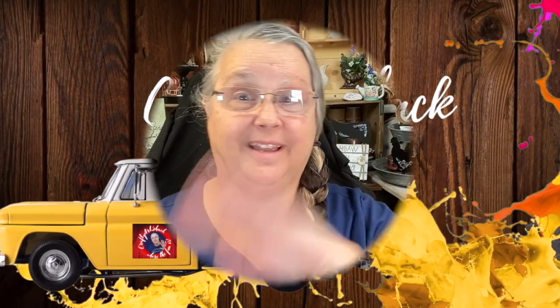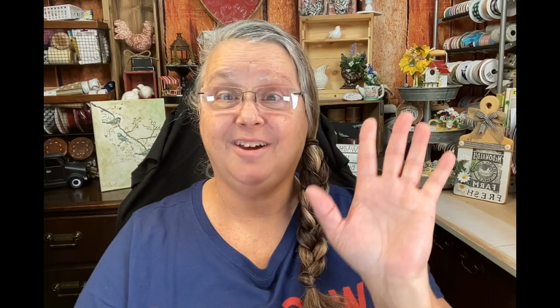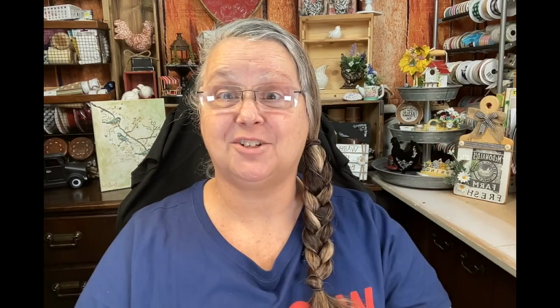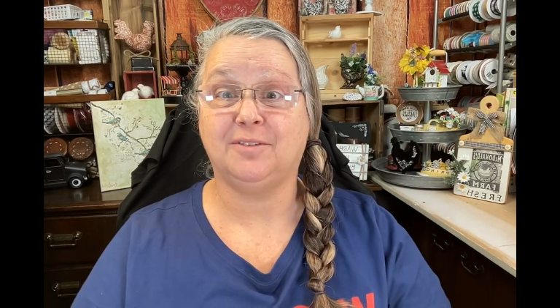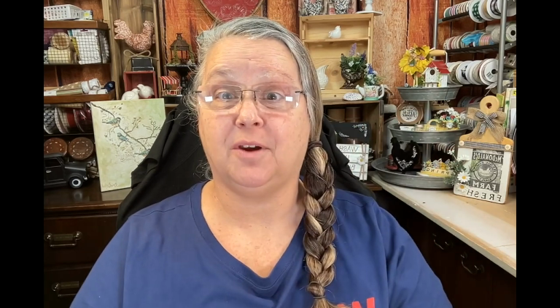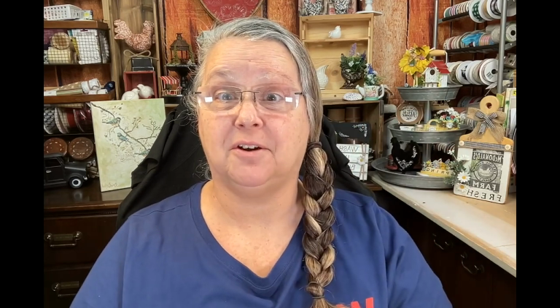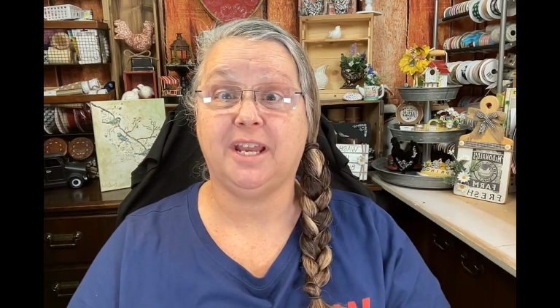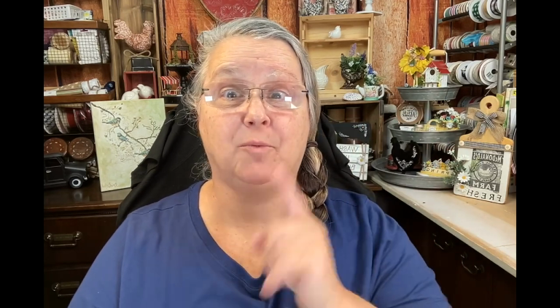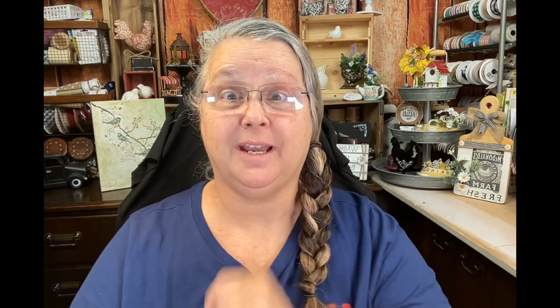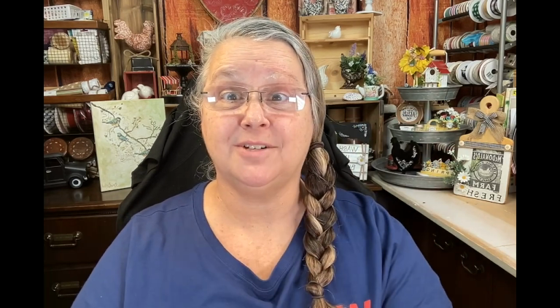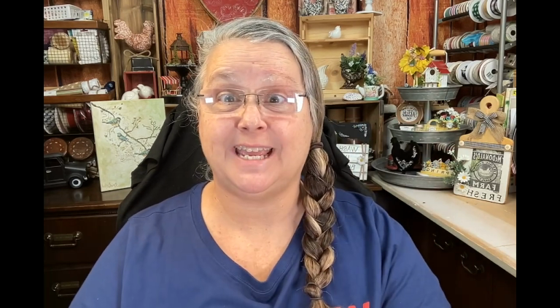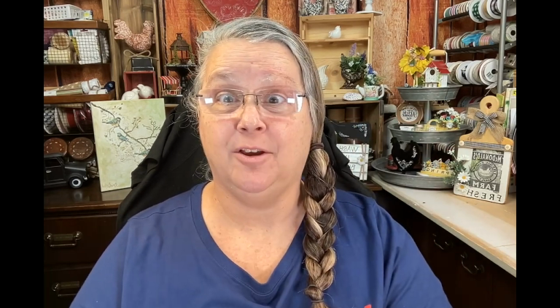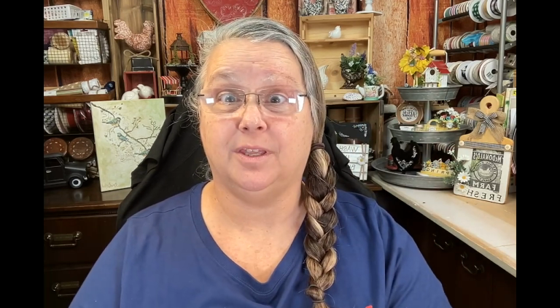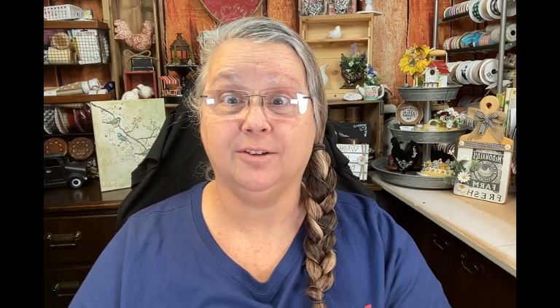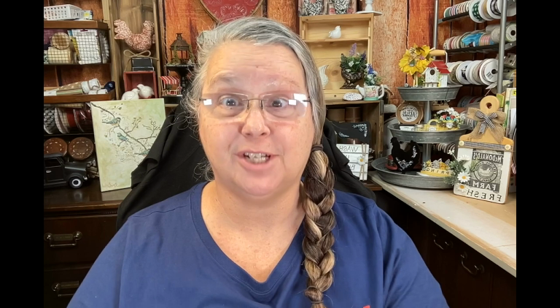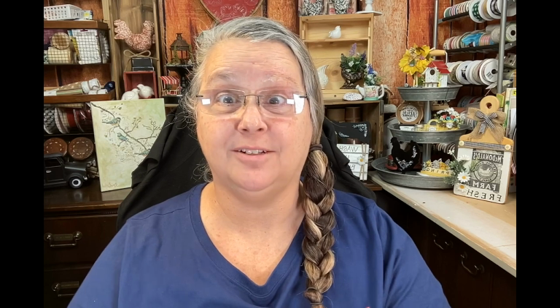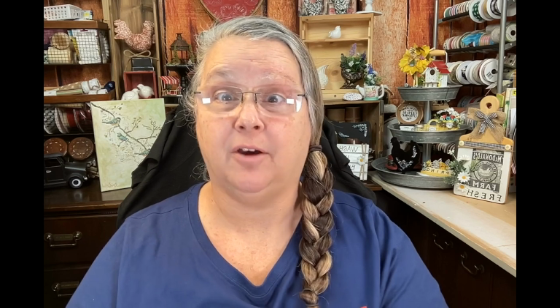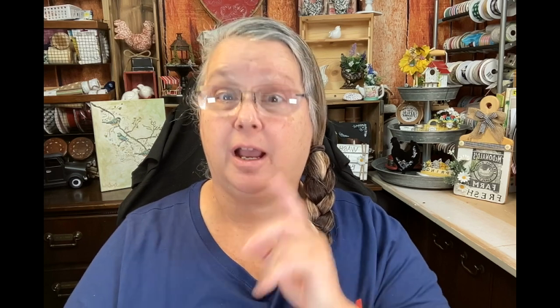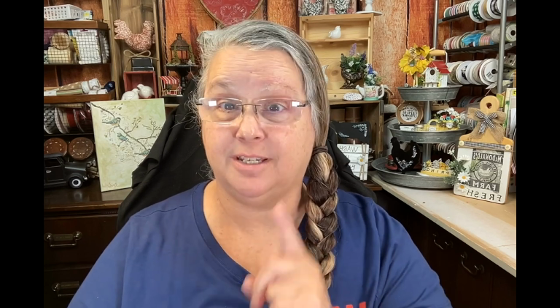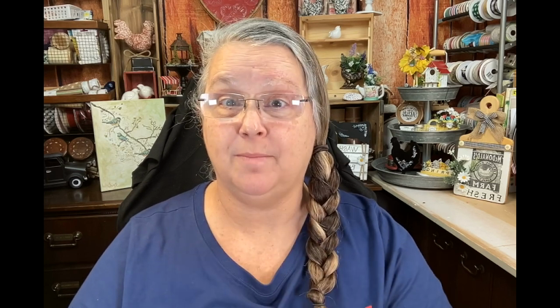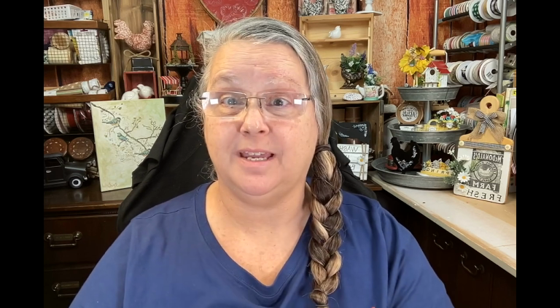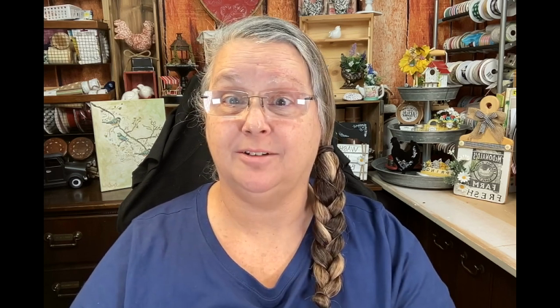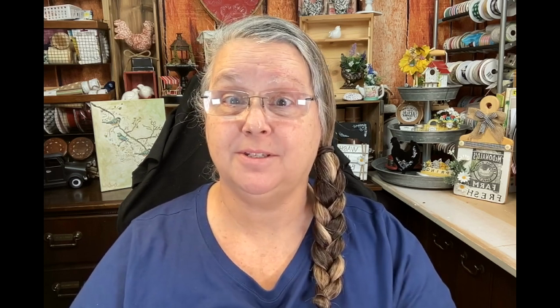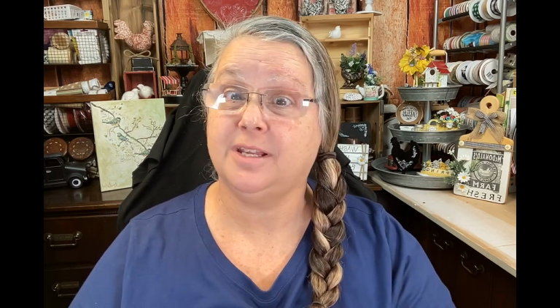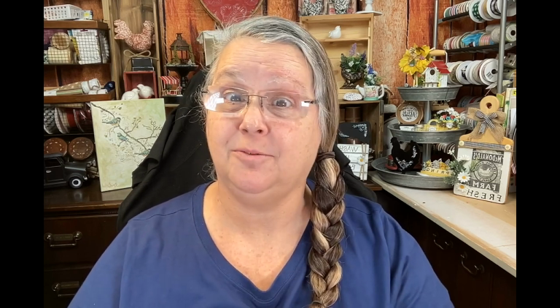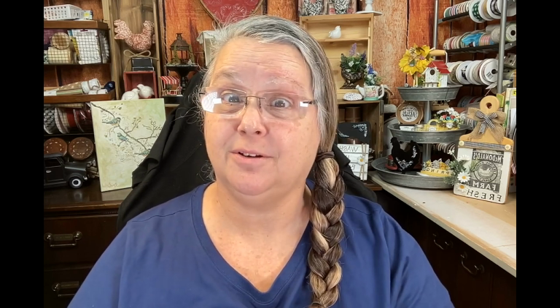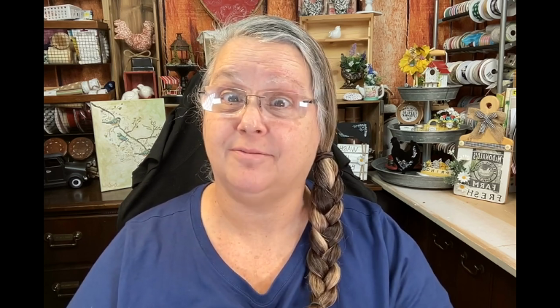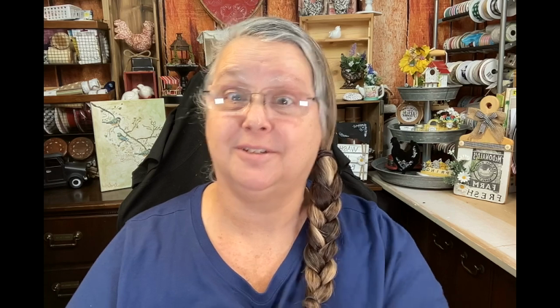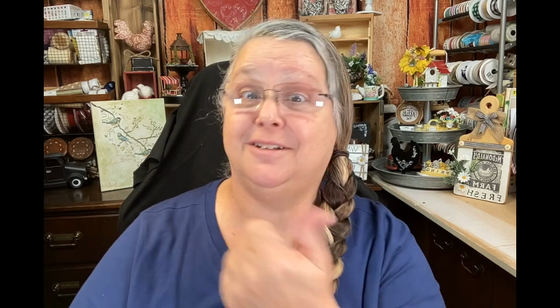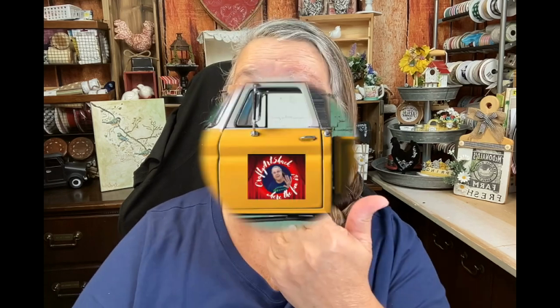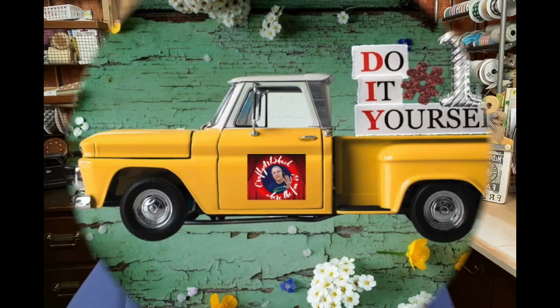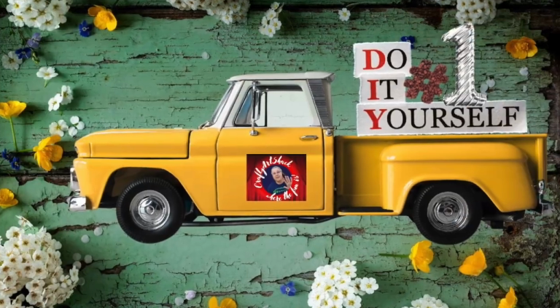Hi y'all, it's Charlene from the Crafty Art Shack and we're back here today with another challenge video. I'll tell you more about that in a little bit, so let's get on with the crafts!